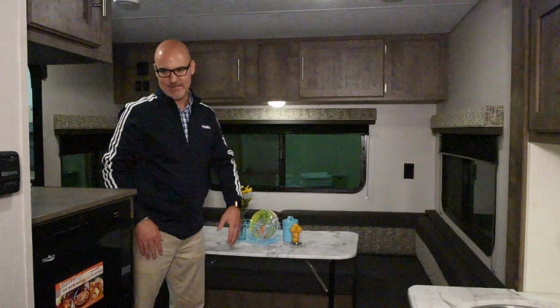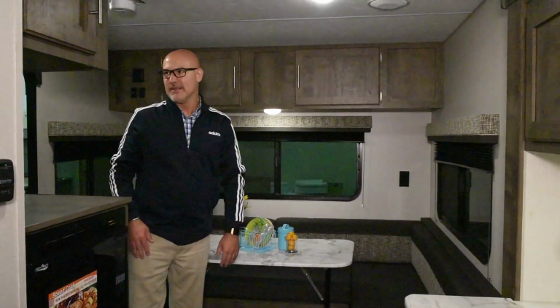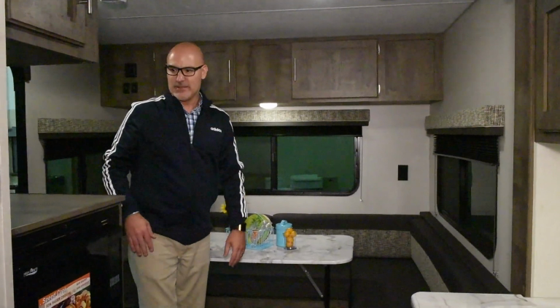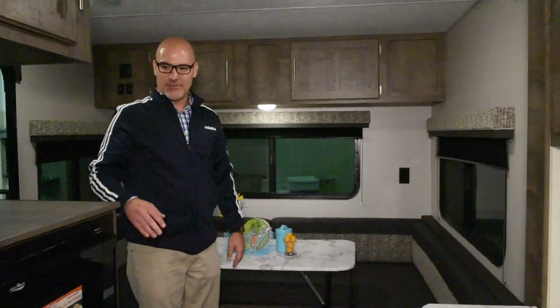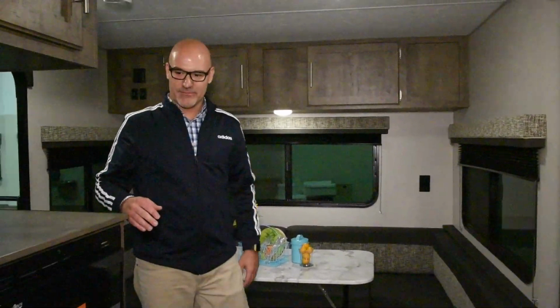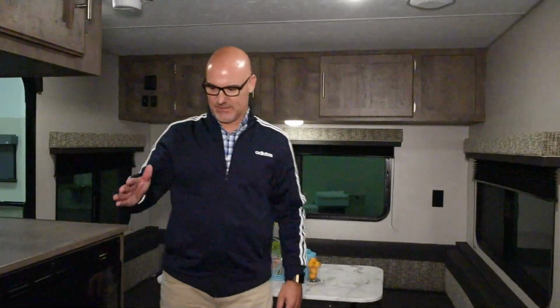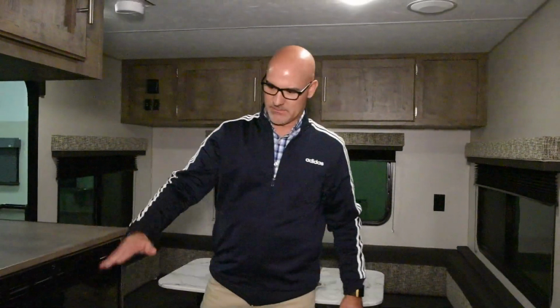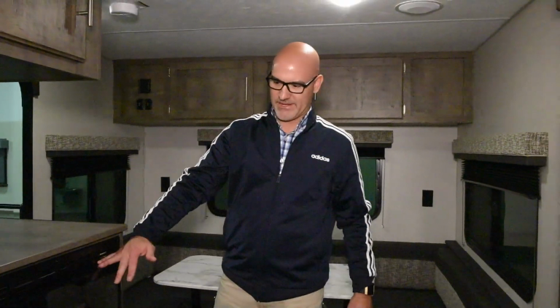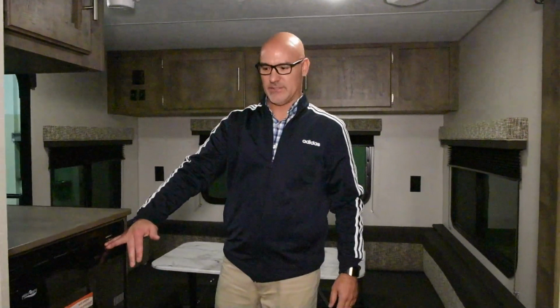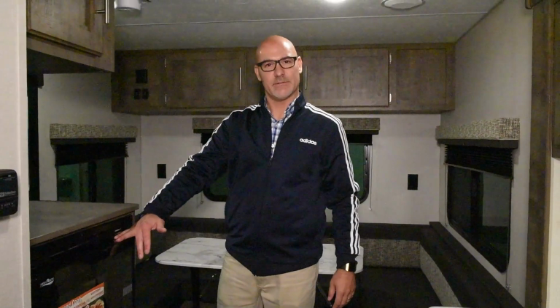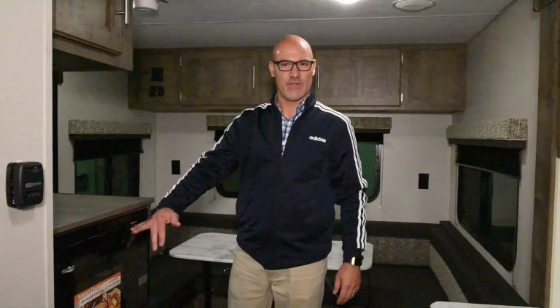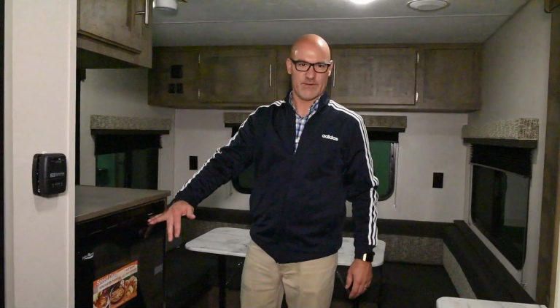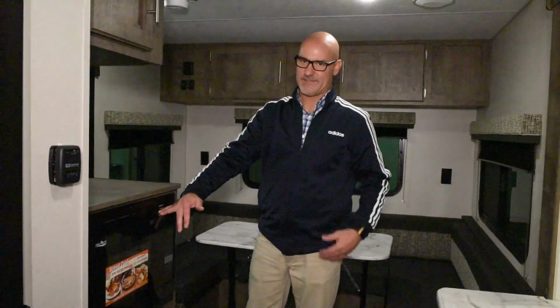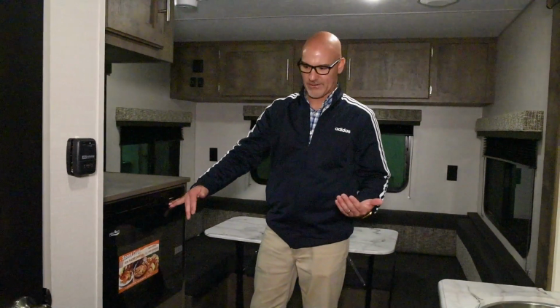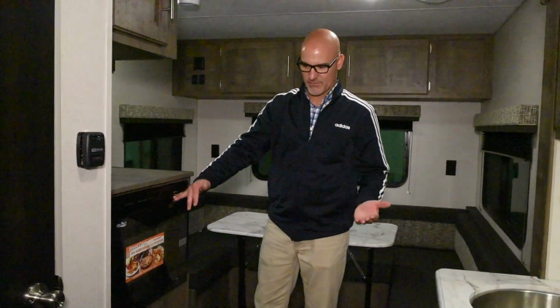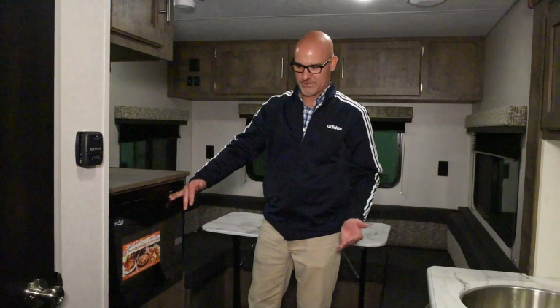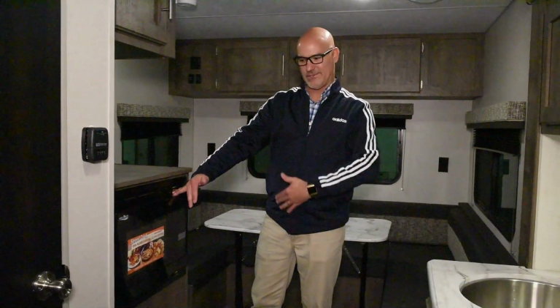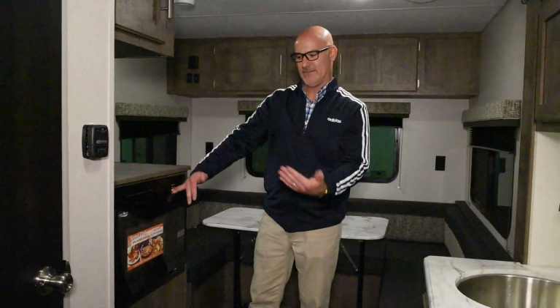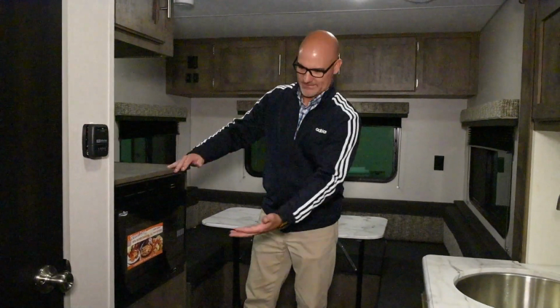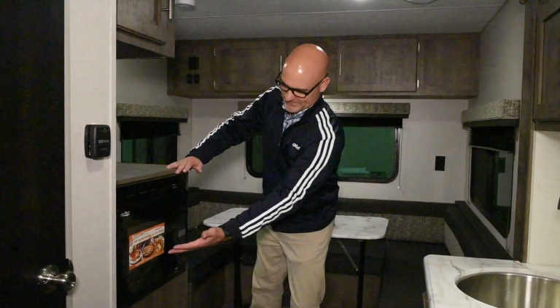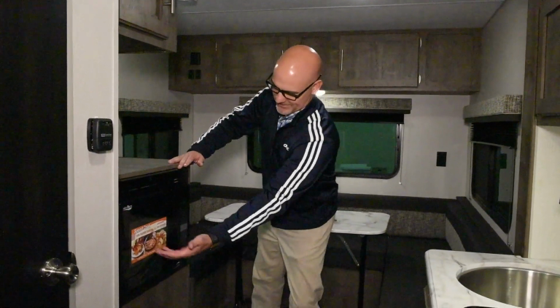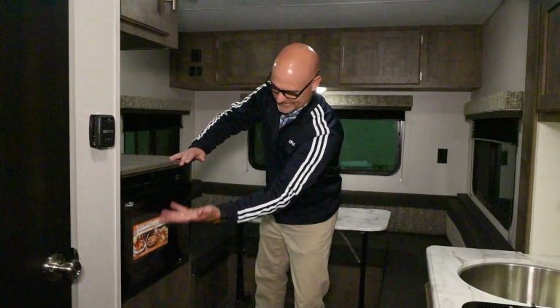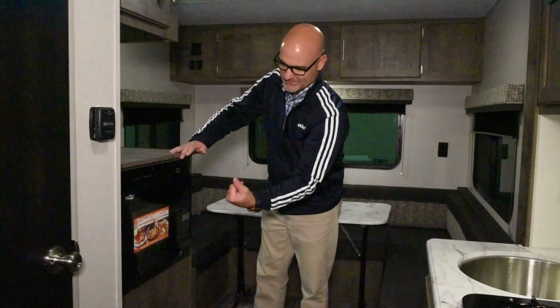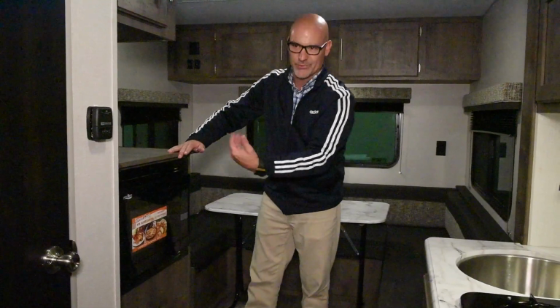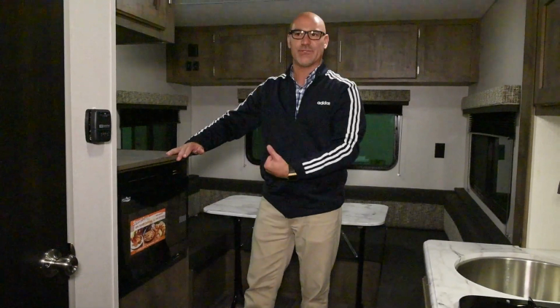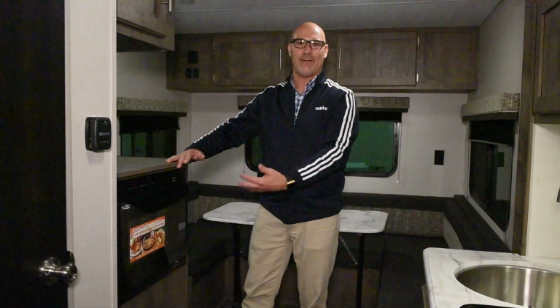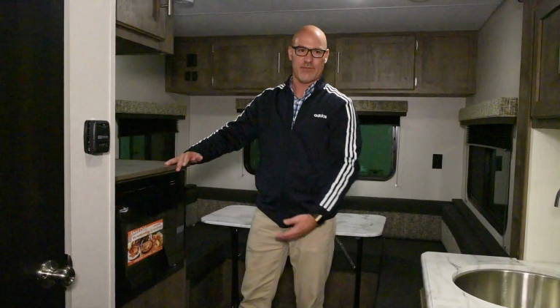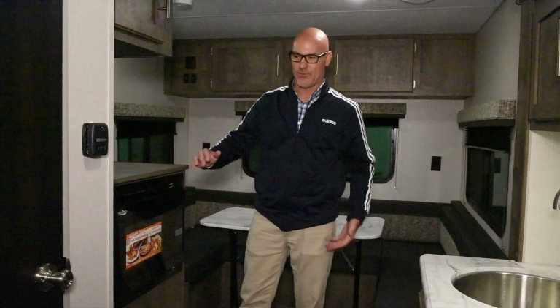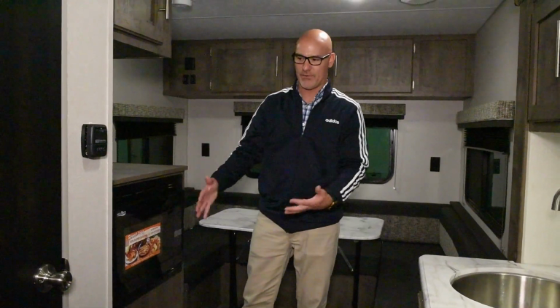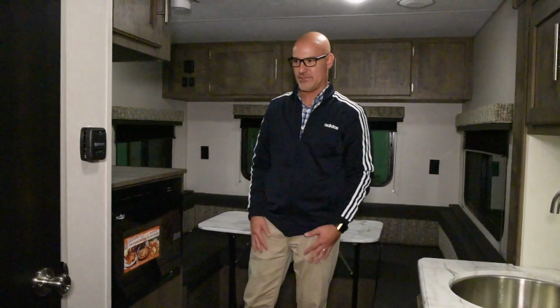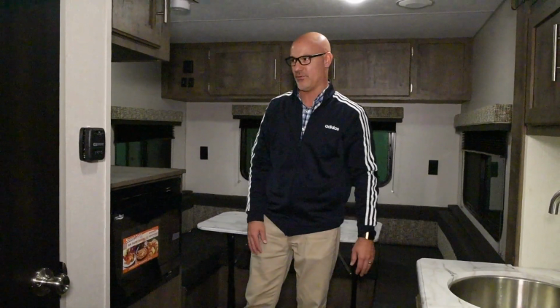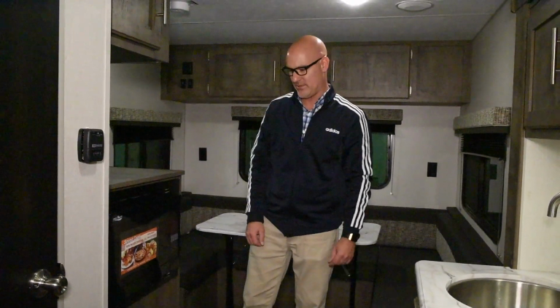Another thing that we offer is a convection microwave in here. It's not your regular microwave — this can cook, as it says, a turkey, a pizza, rolls. You can do a lot more with this; it's a lot more powerful than just your normal microwave.